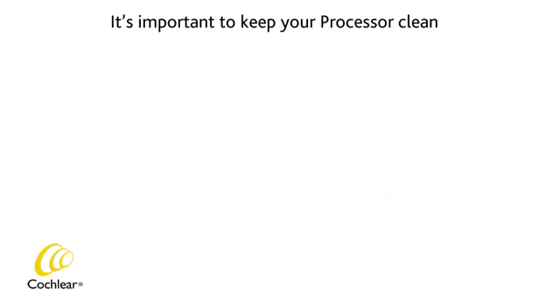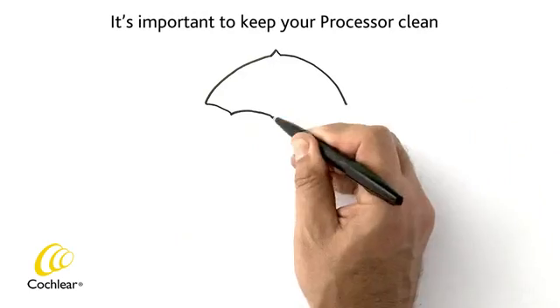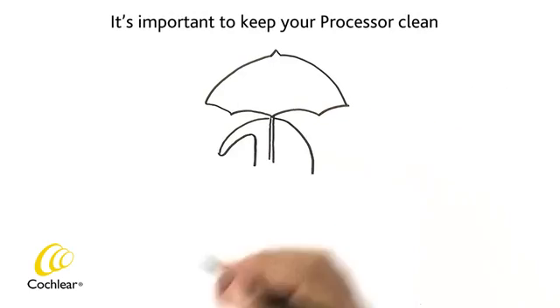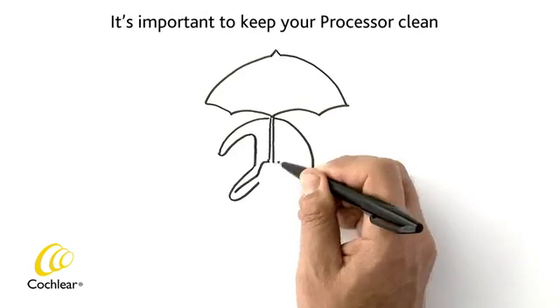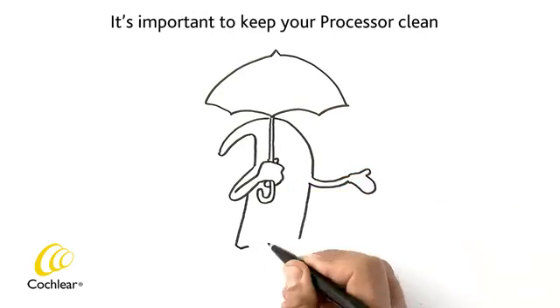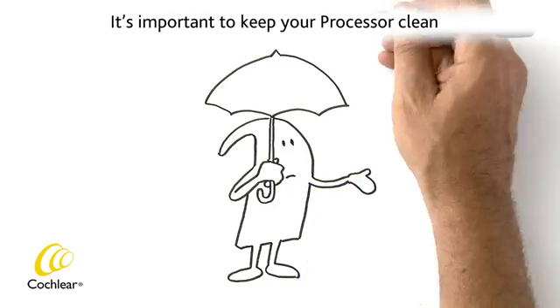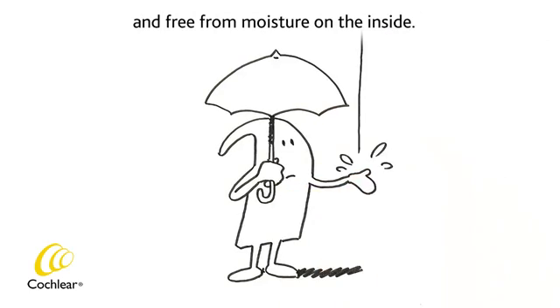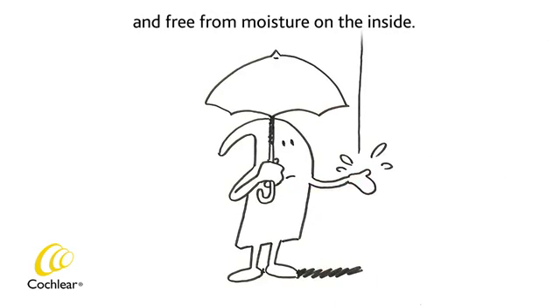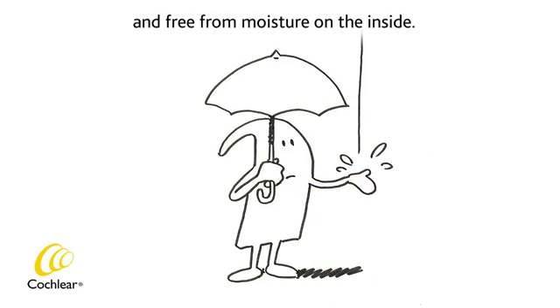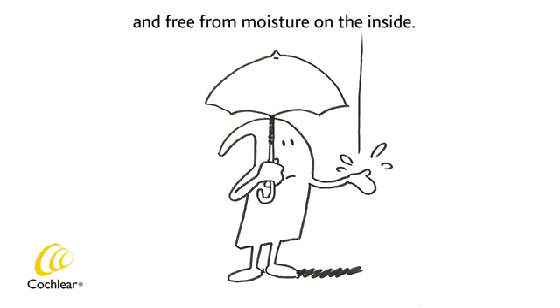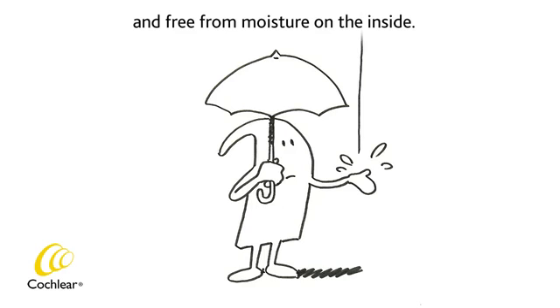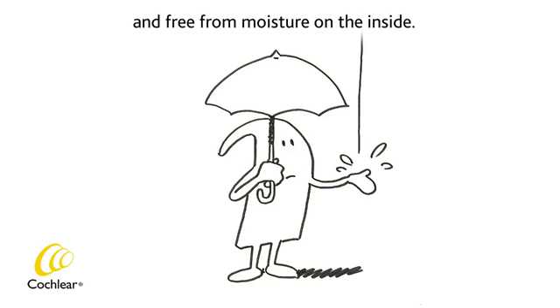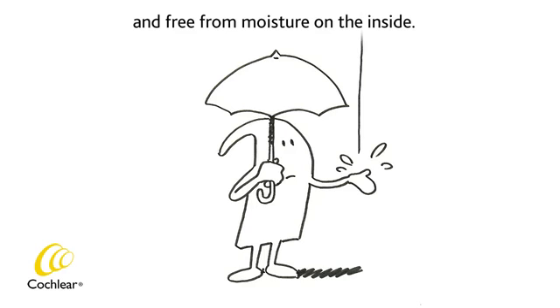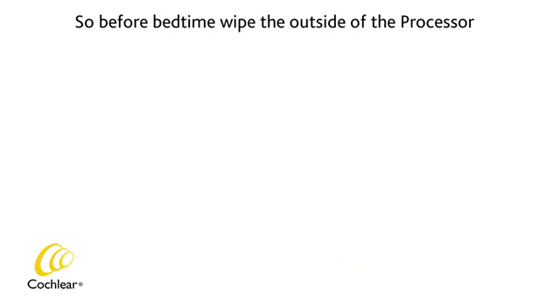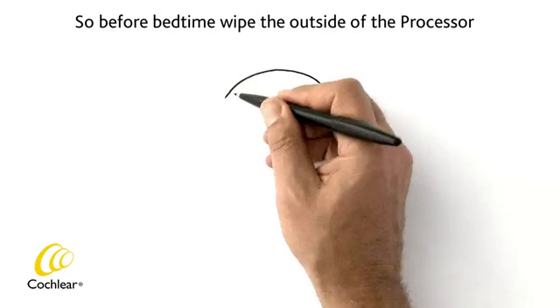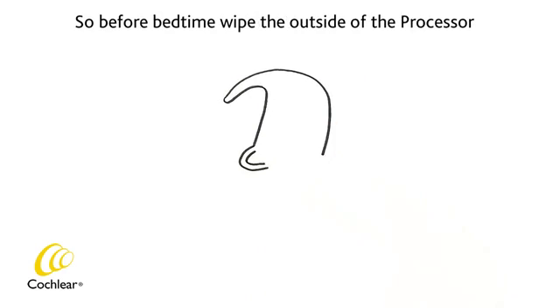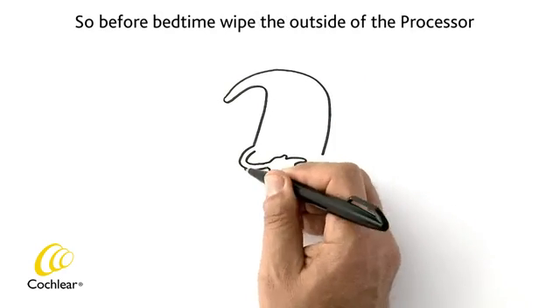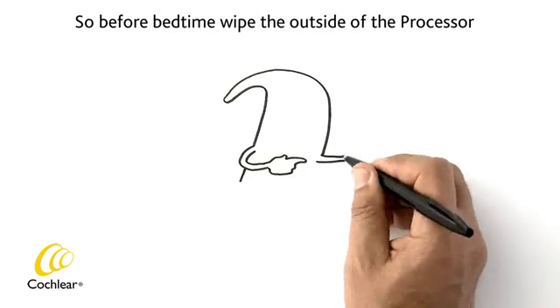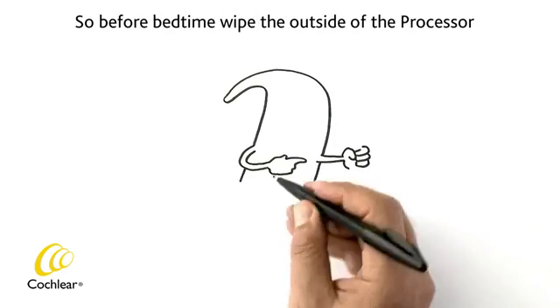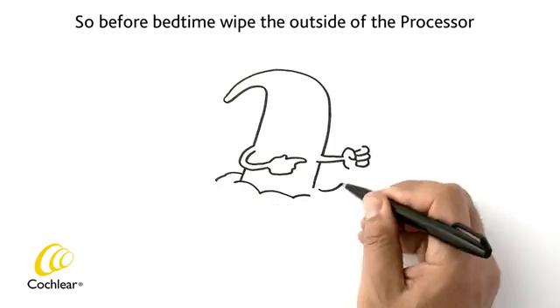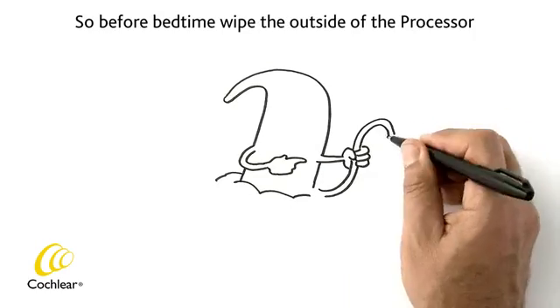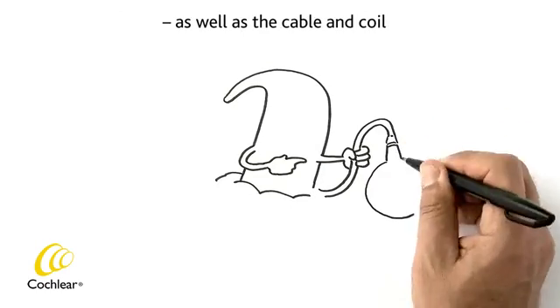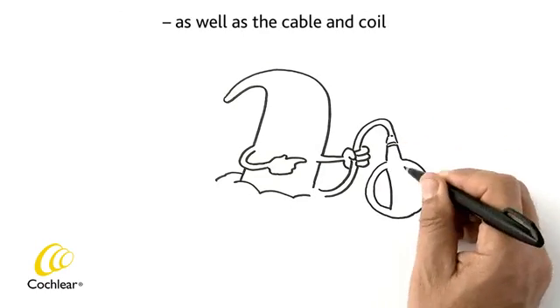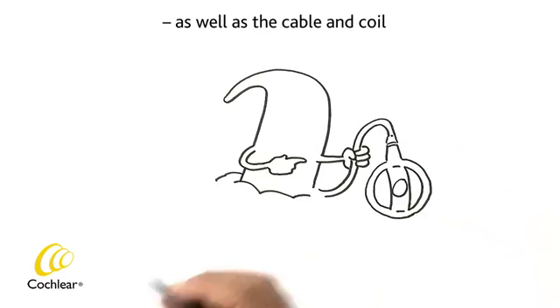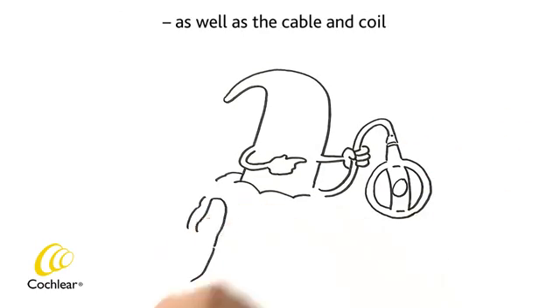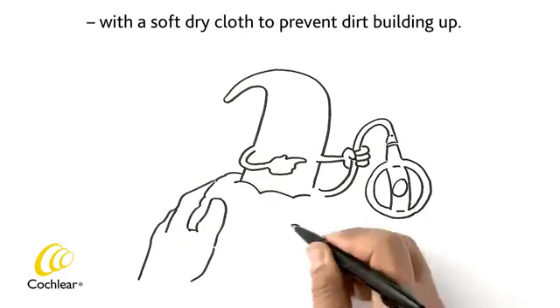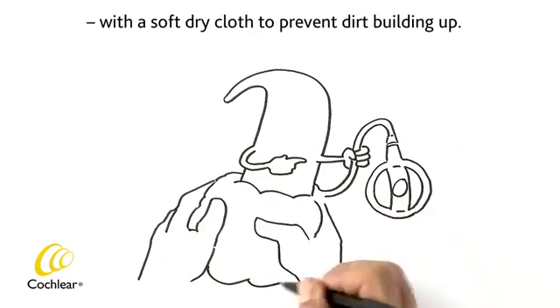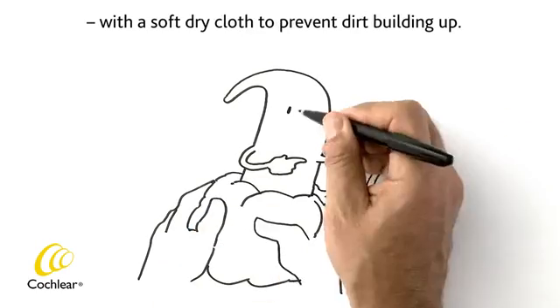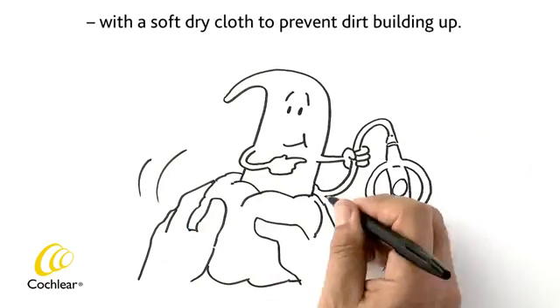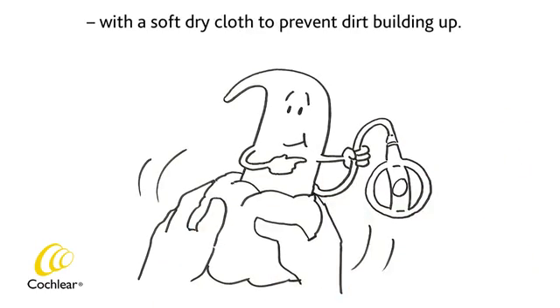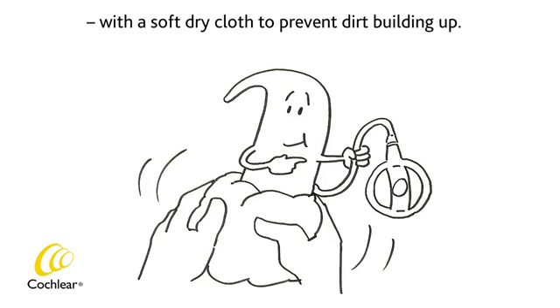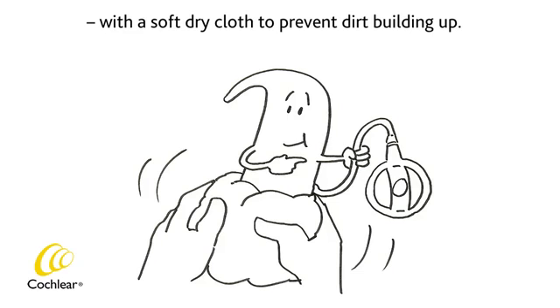It's important to keep your processor clean and free from moisture on the inside. So before bedtime, wipe the outside of the processor, as well as the cable and coil, with a soft dry cloth to prevent dirt building up.